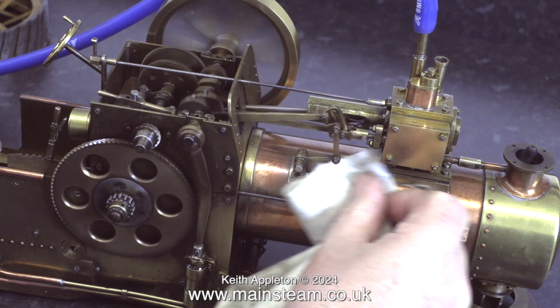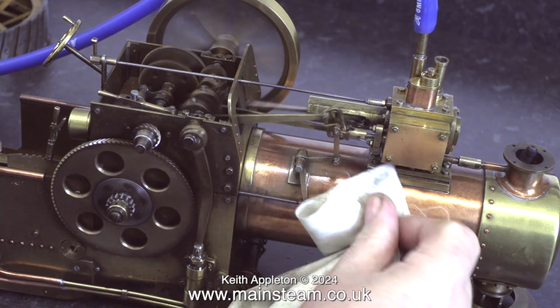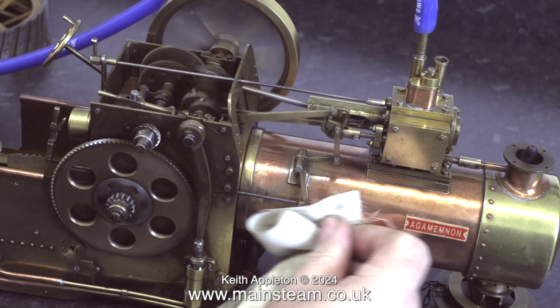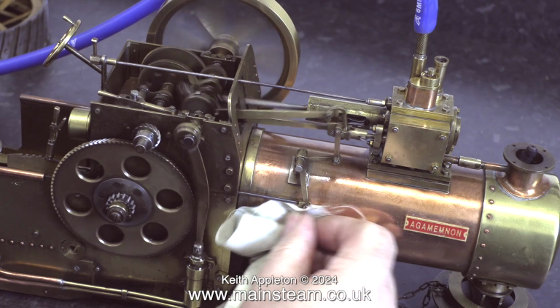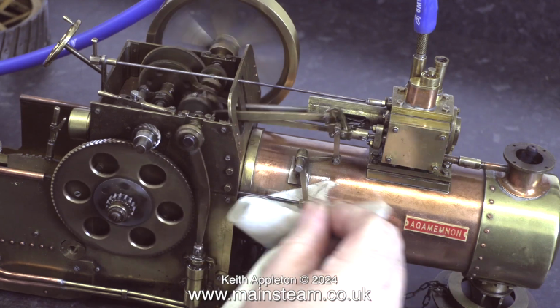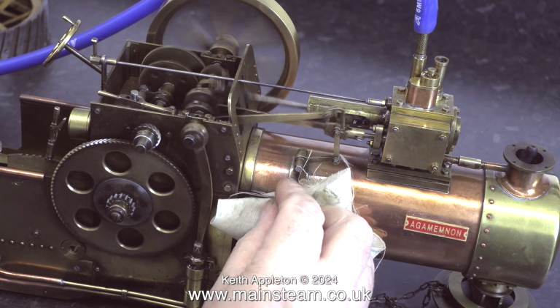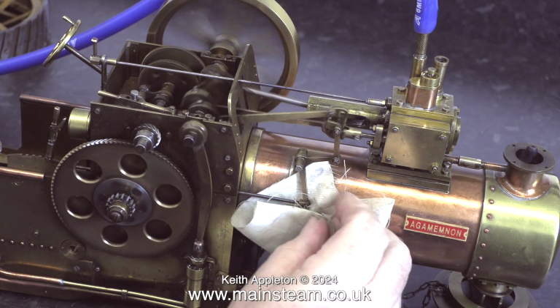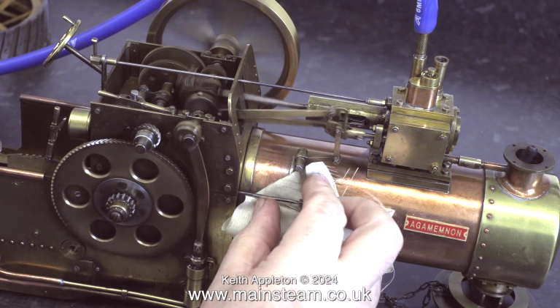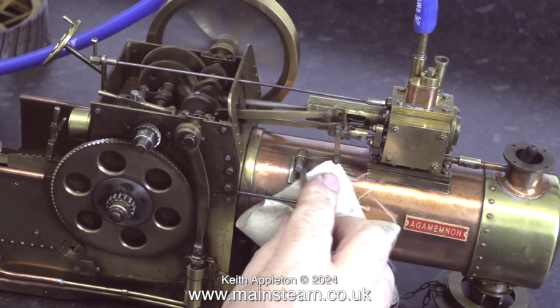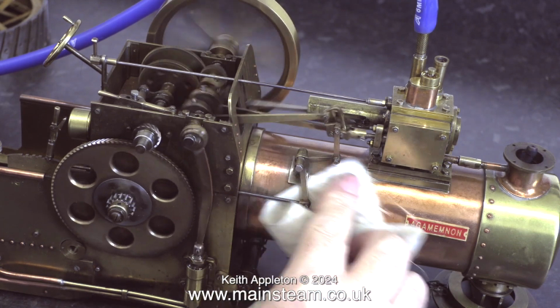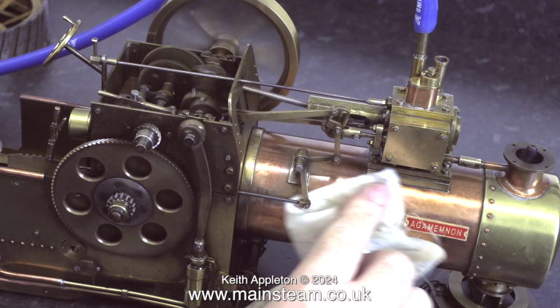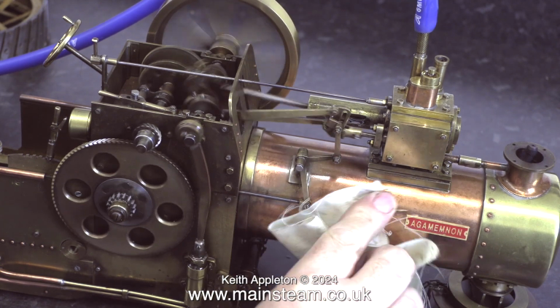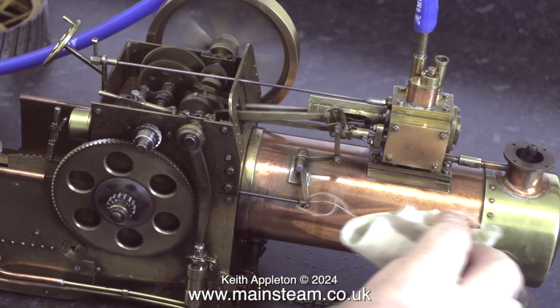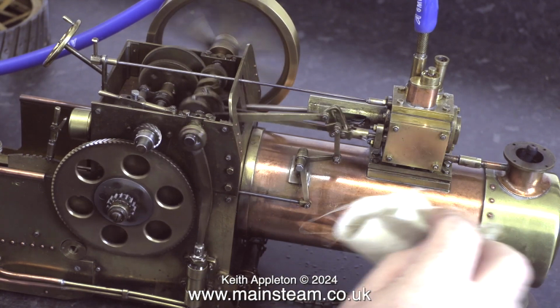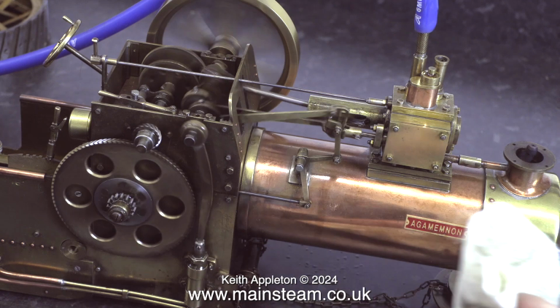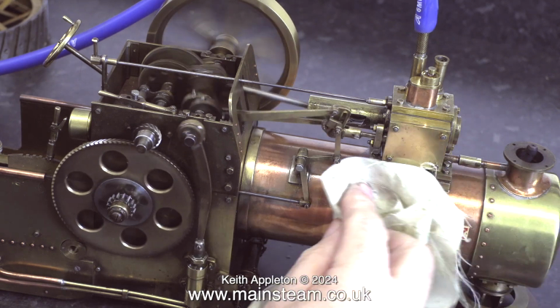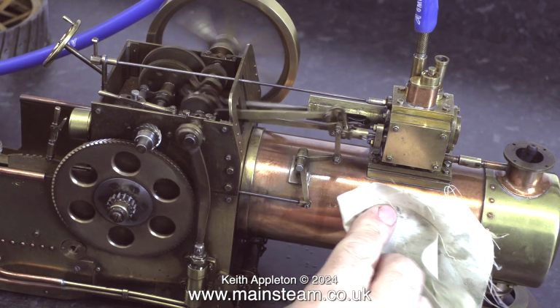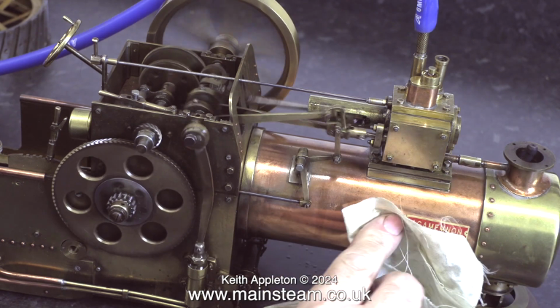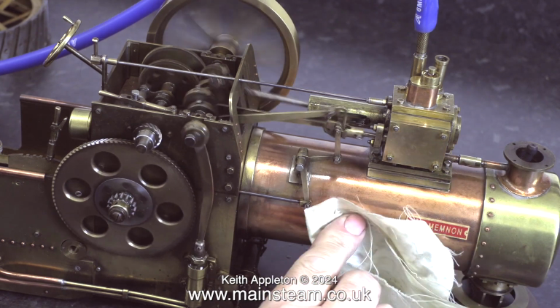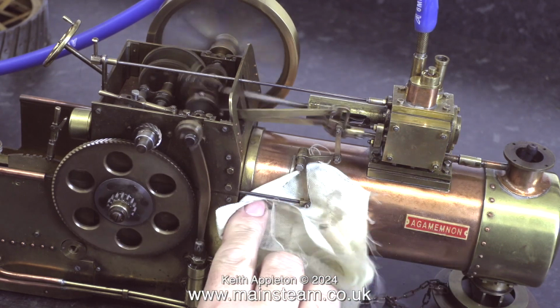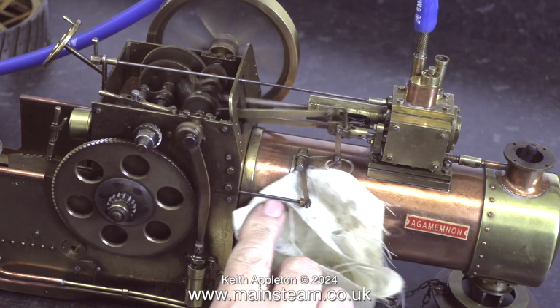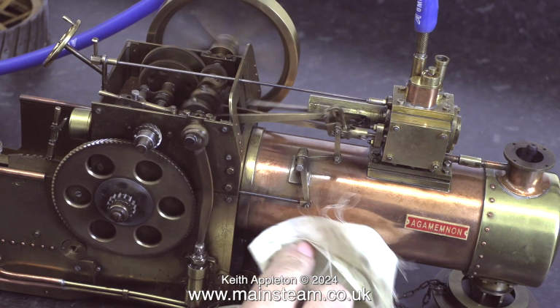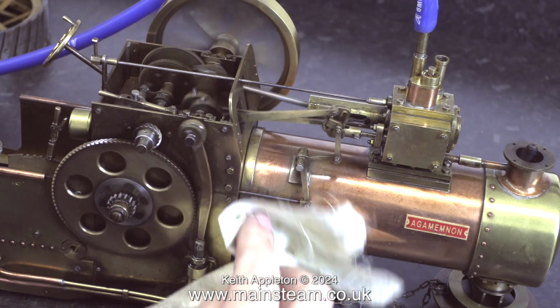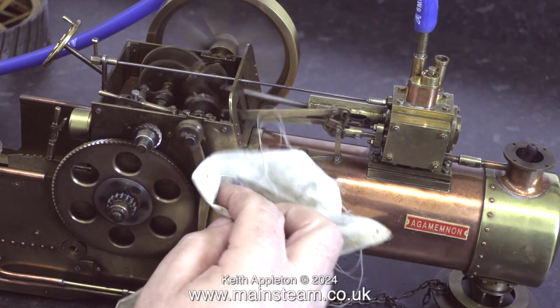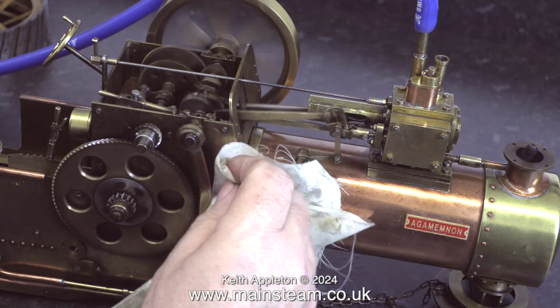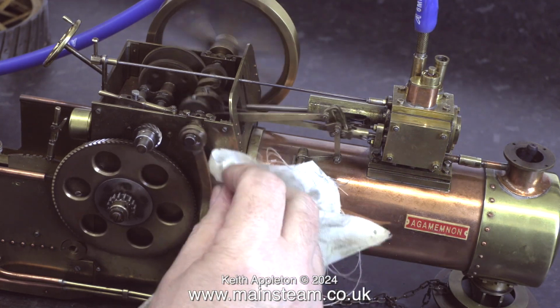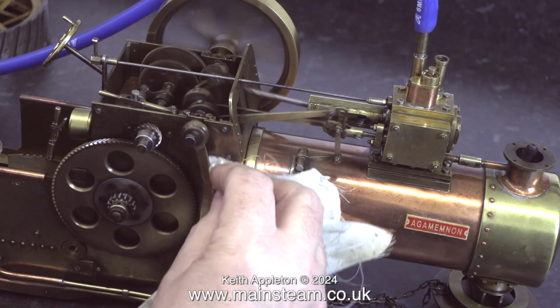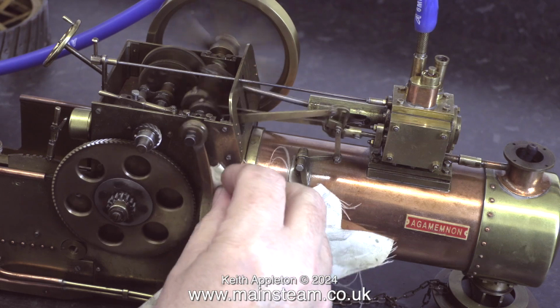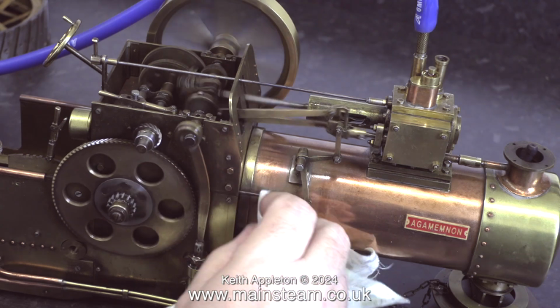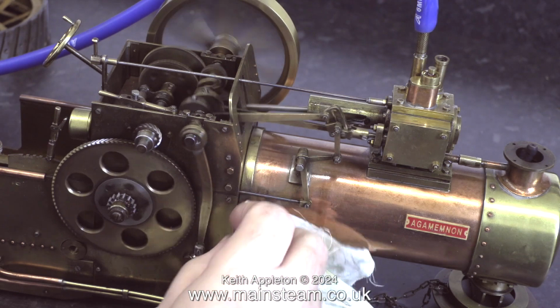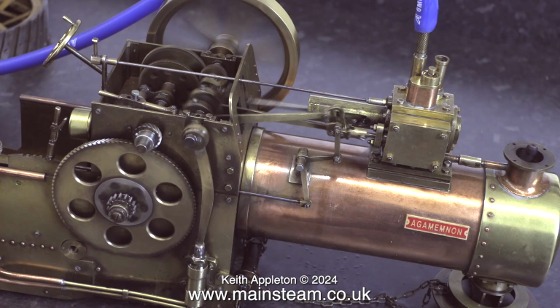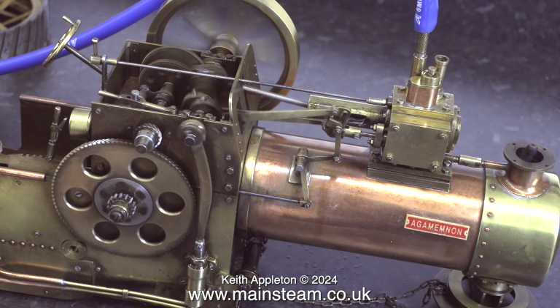In this part of the clip I'm wiping off the excess oil that's dripping onto the boiler. This is not recommended — you should really stop the engine first. But these days I don't live very dangerously, and this is the only excitement that I get.